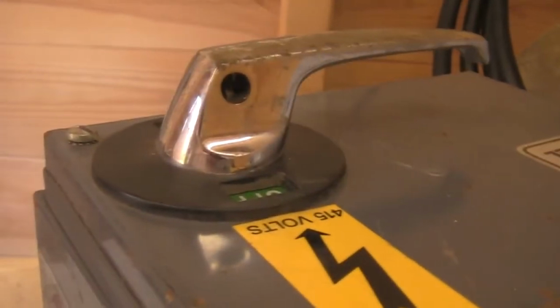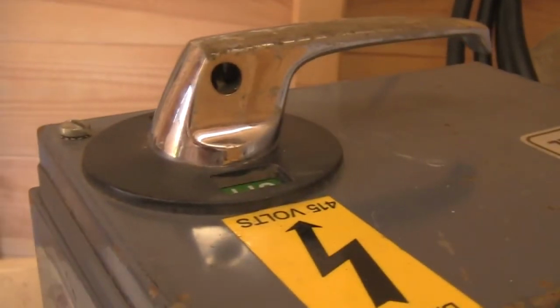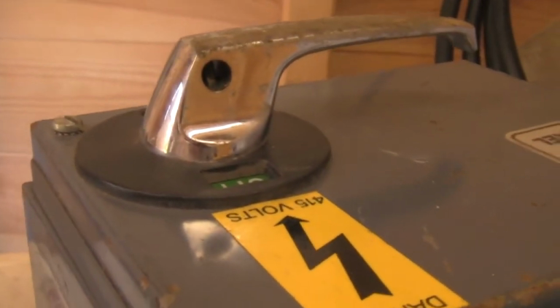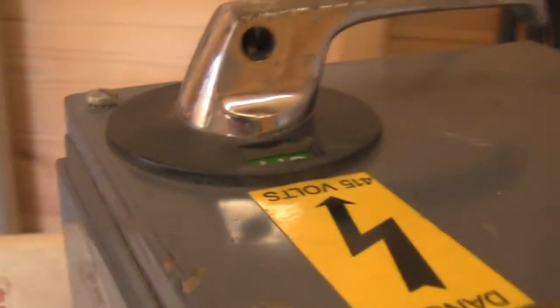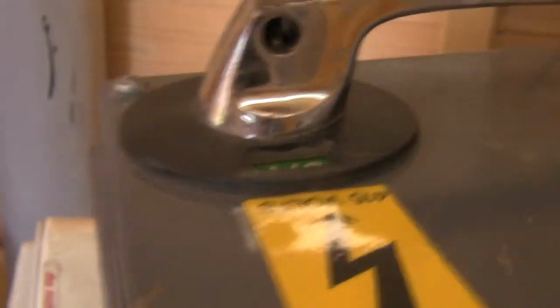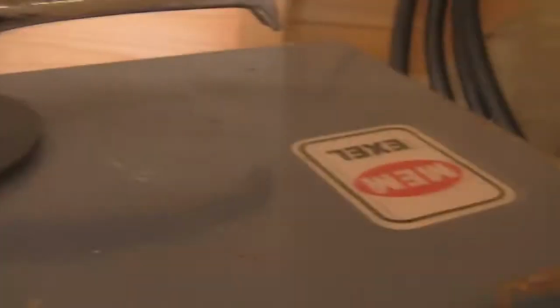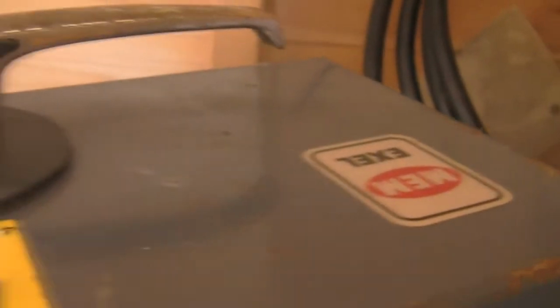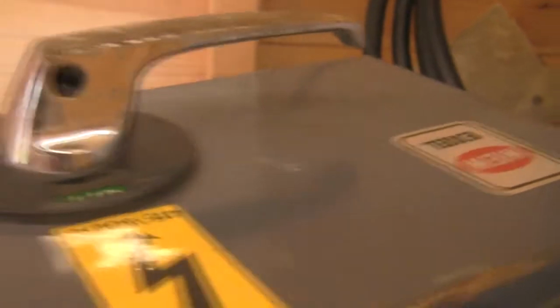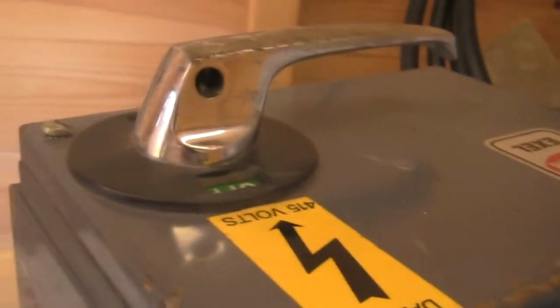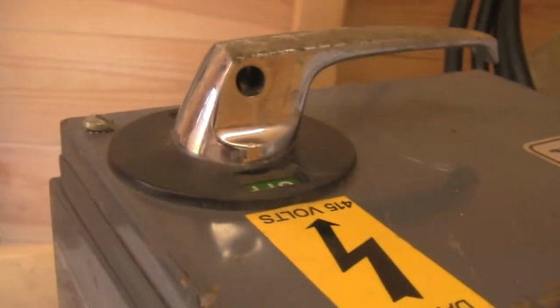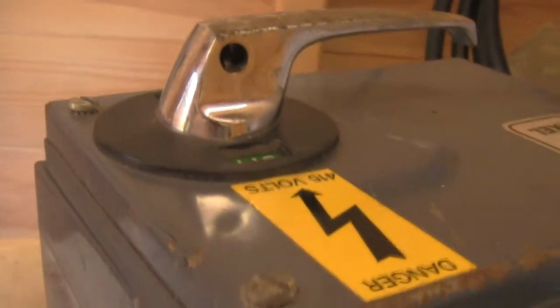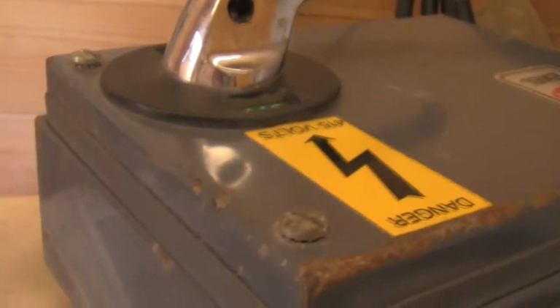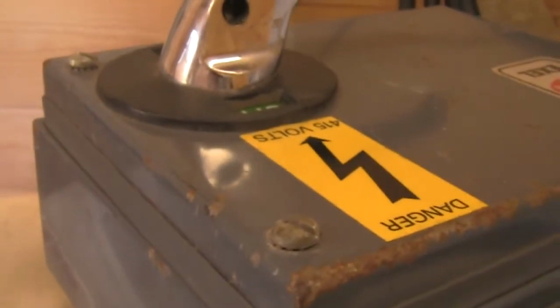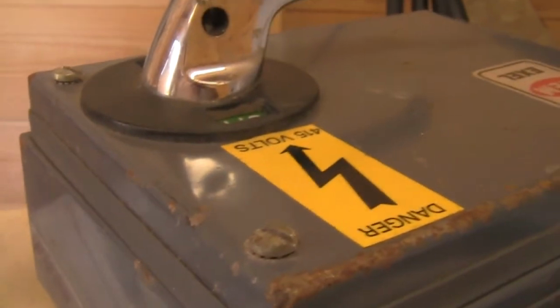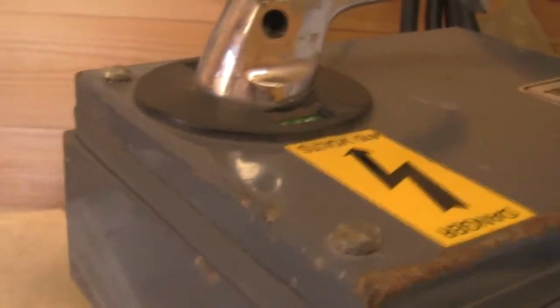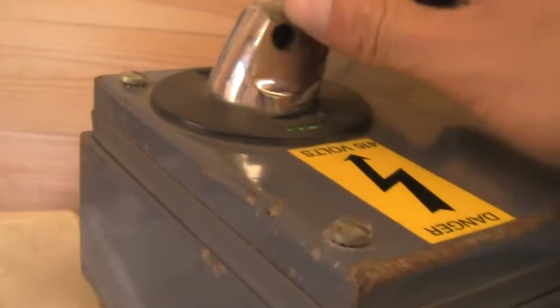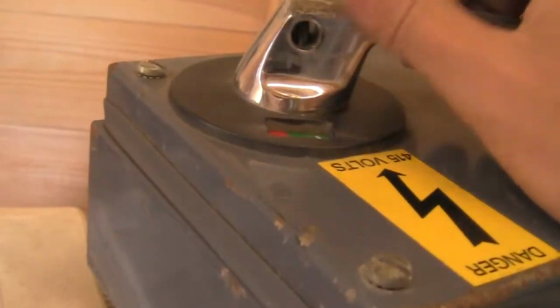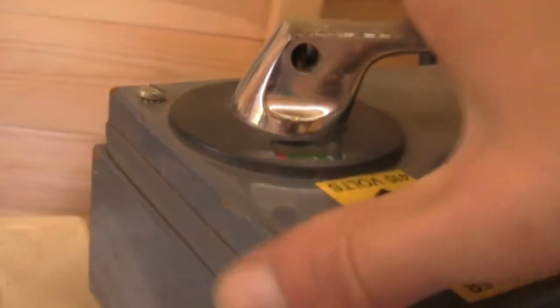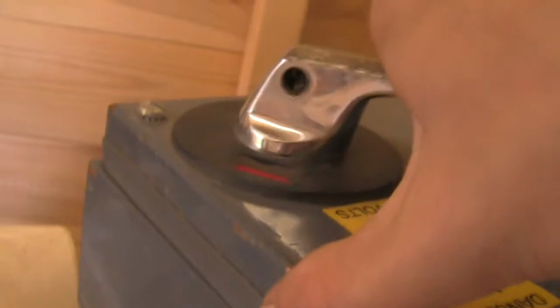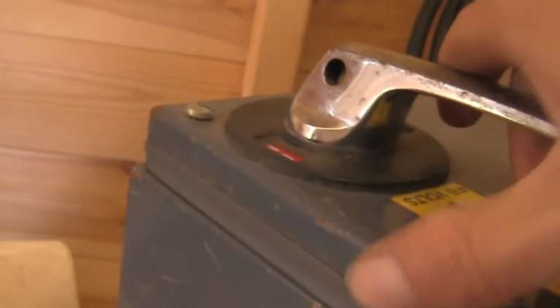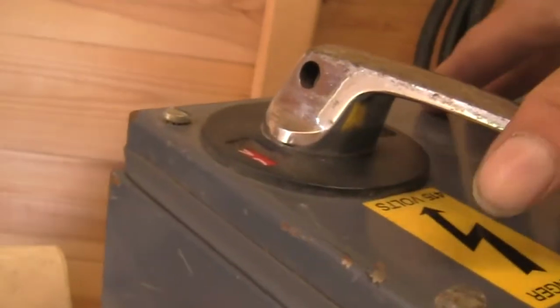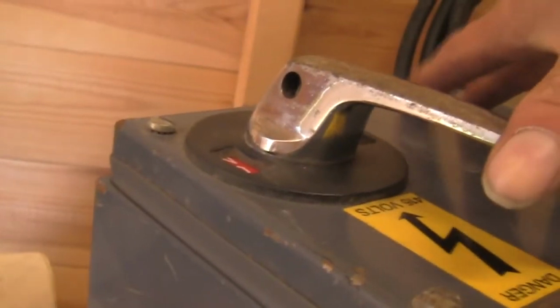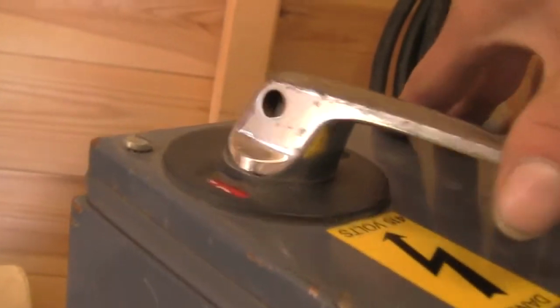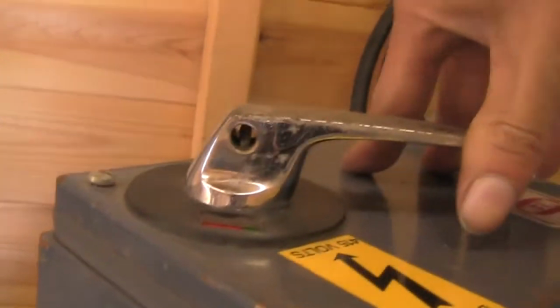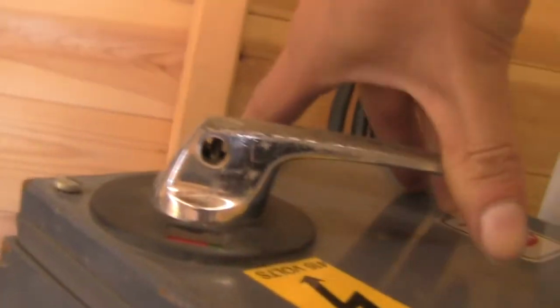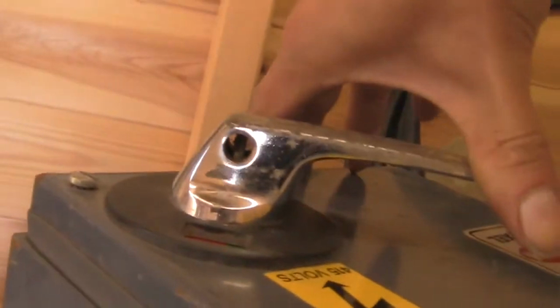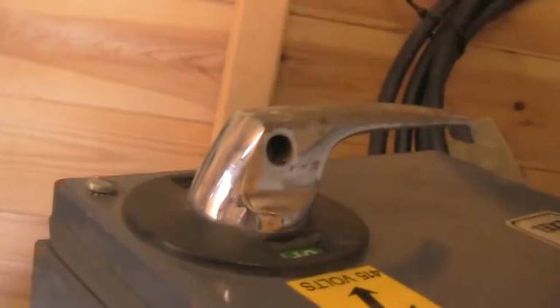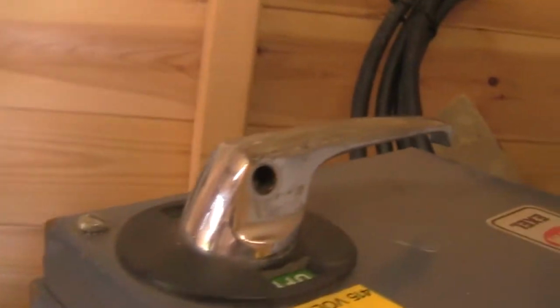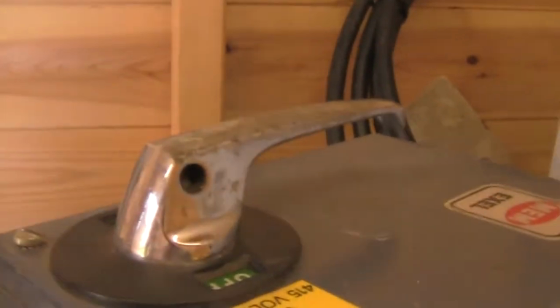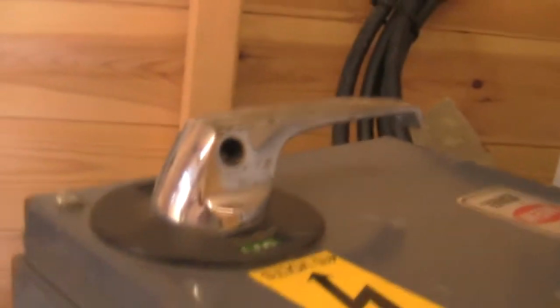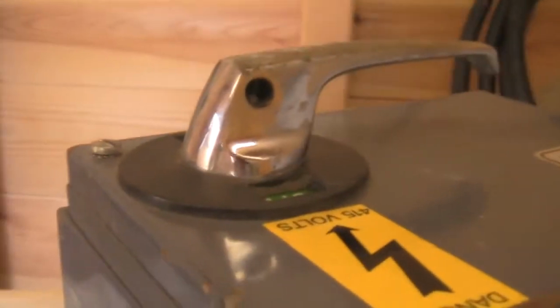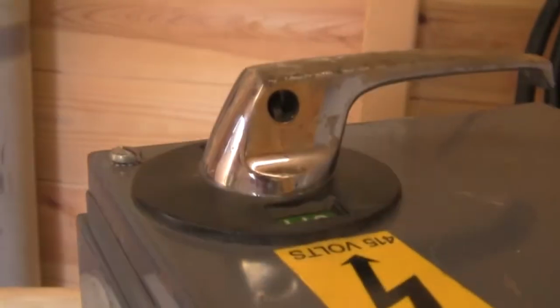Just as a temporary measure I will be using this isolation switch - quite a nice switch. A bit difficult to do with one hand.